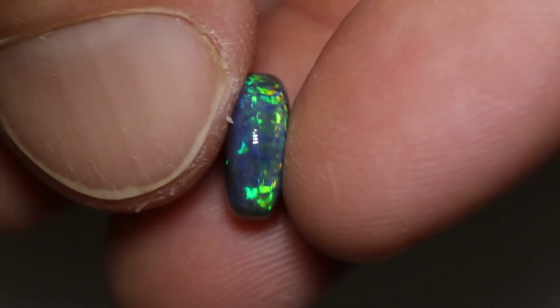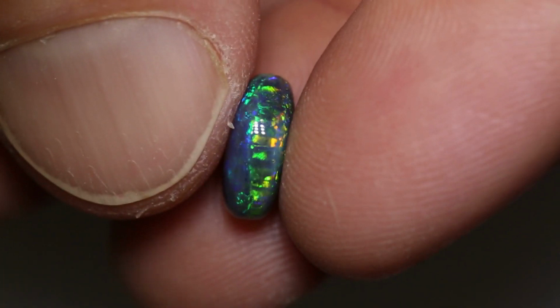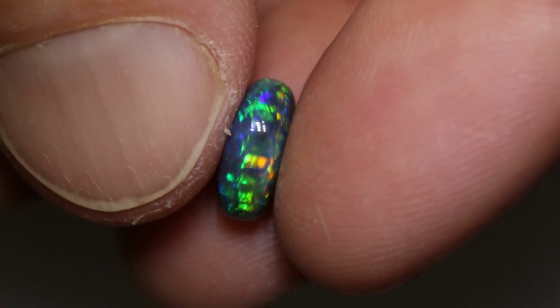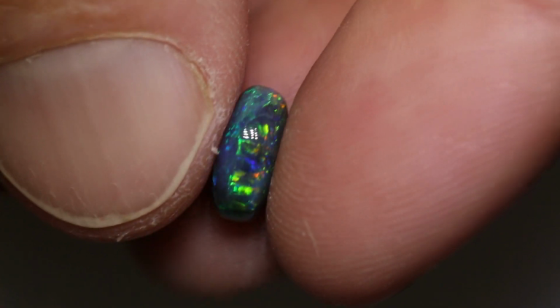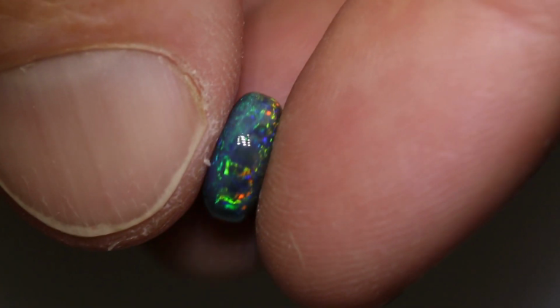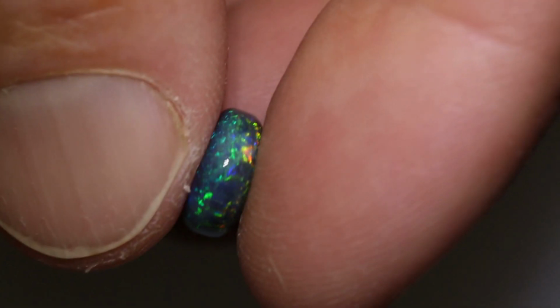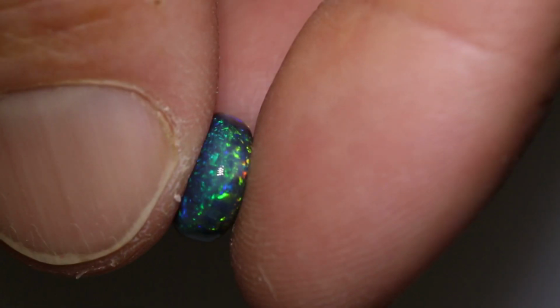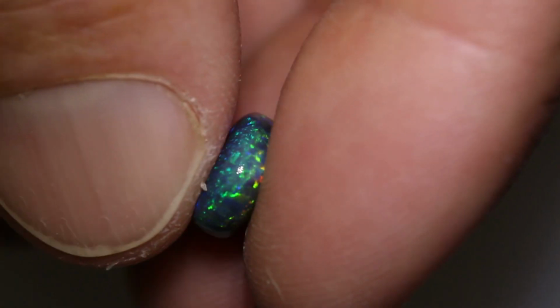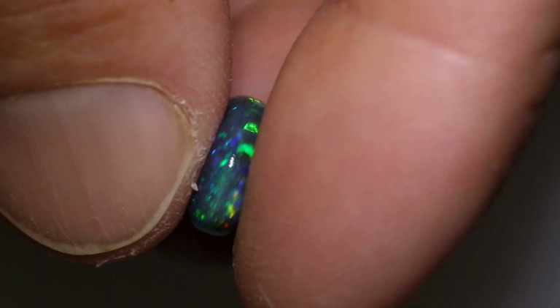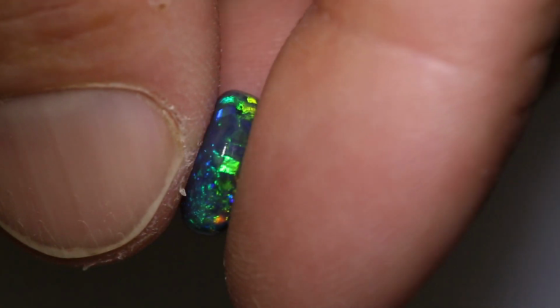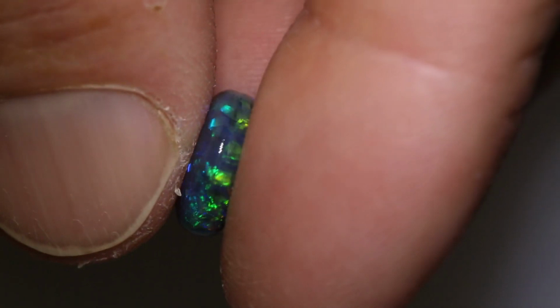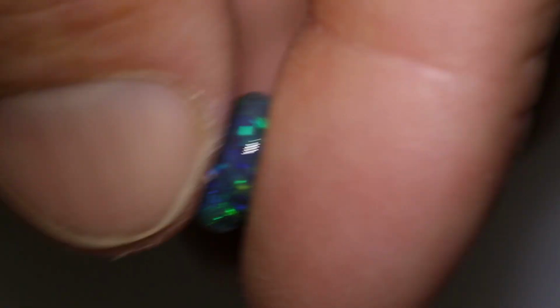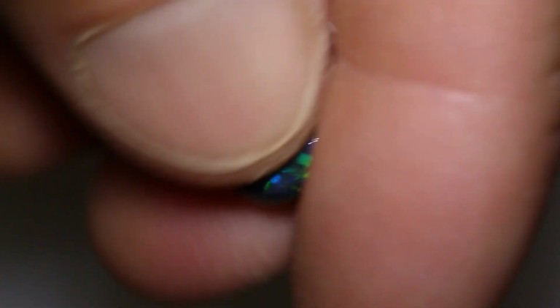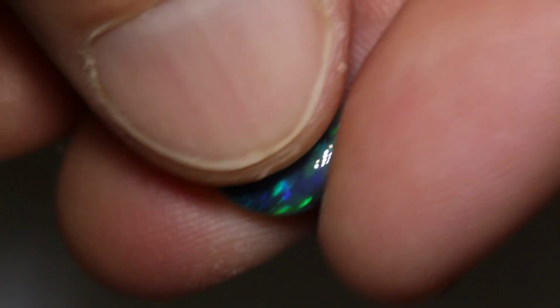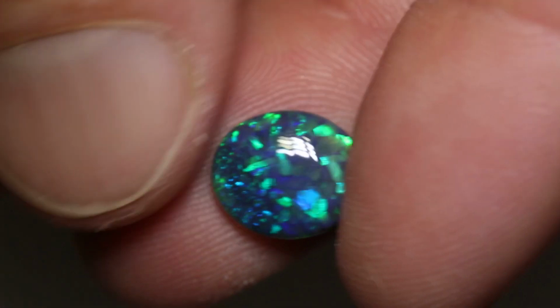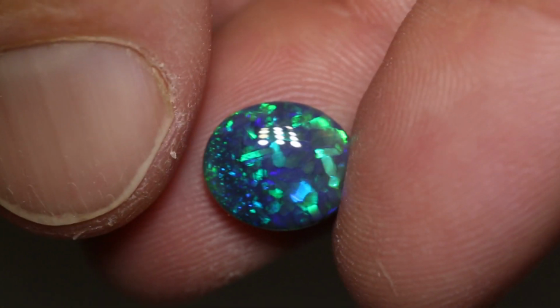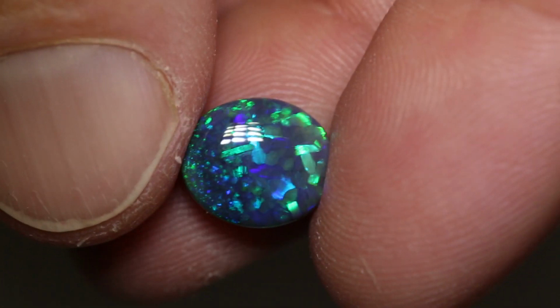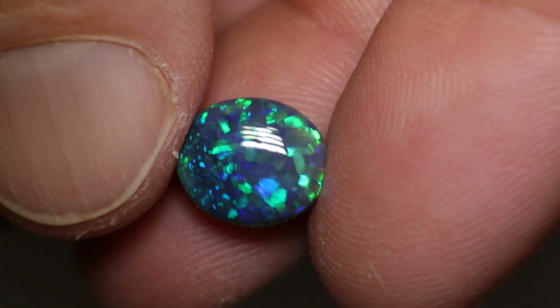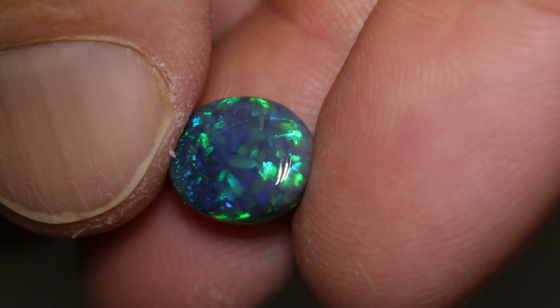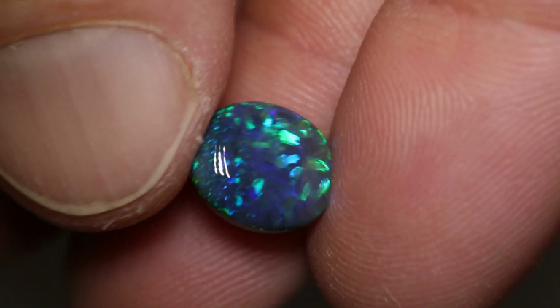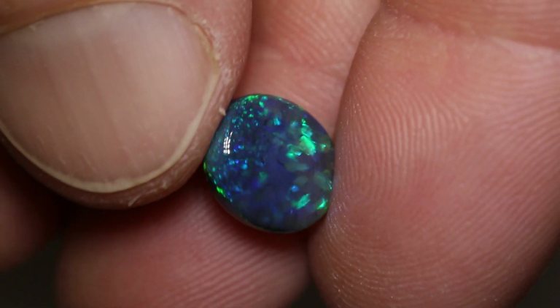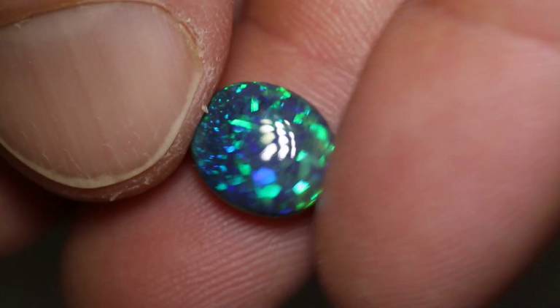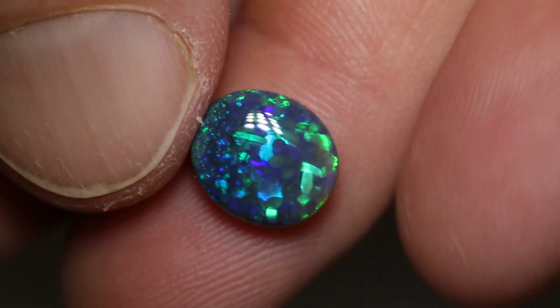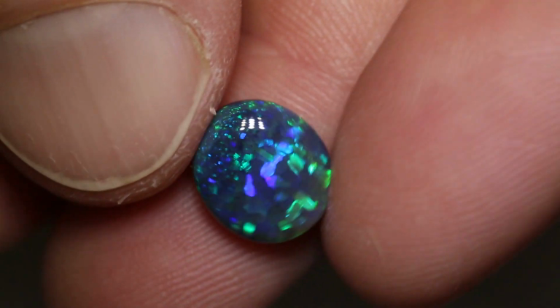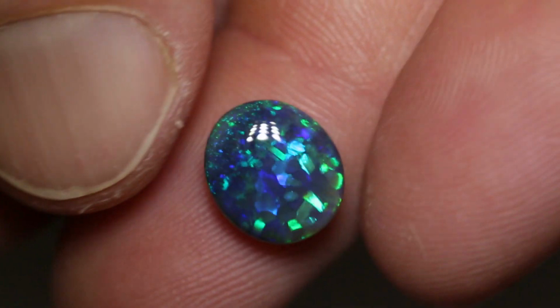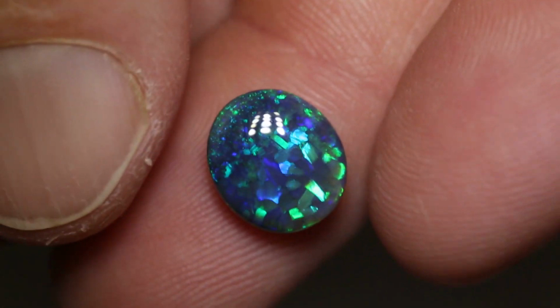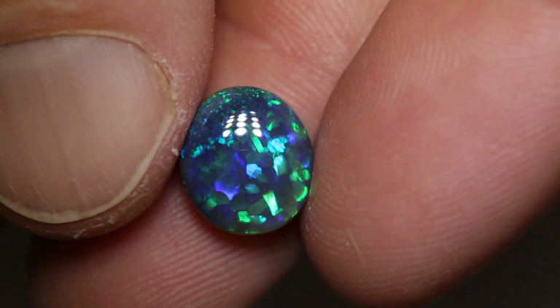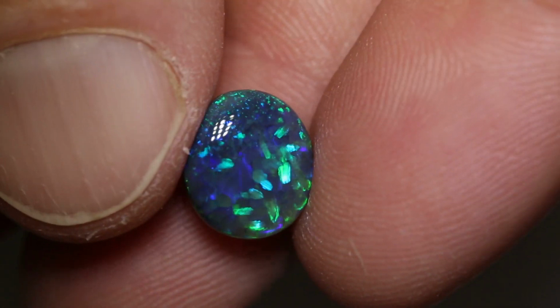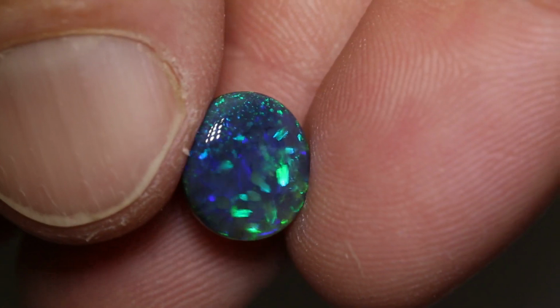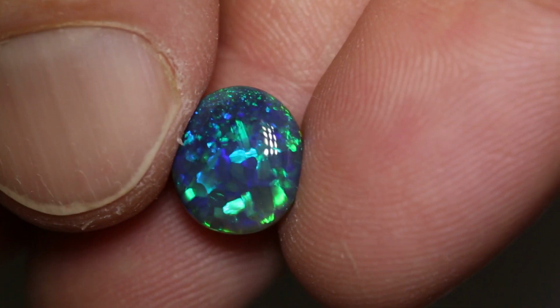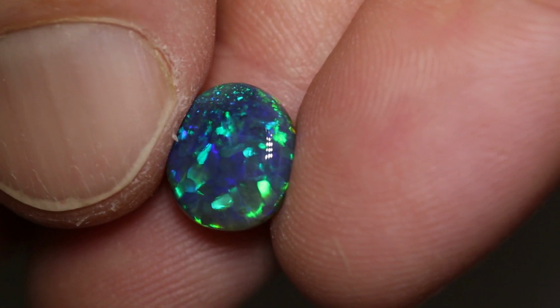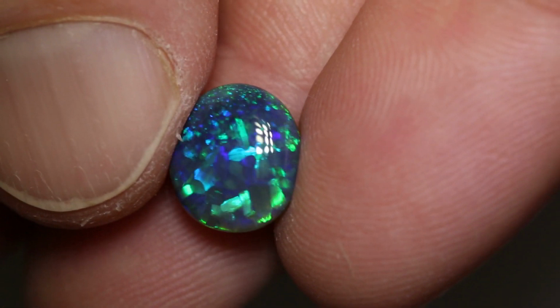An amazing stone, really unique and could make some really special design with this one.